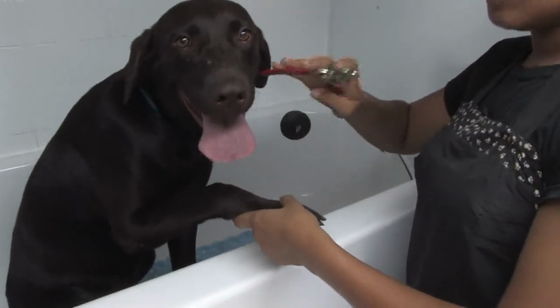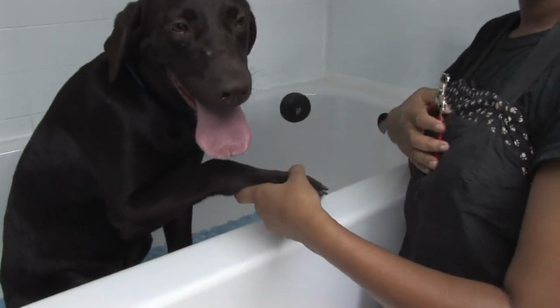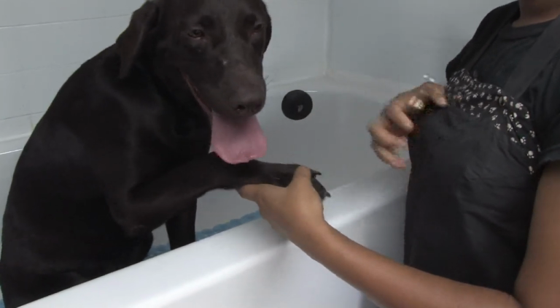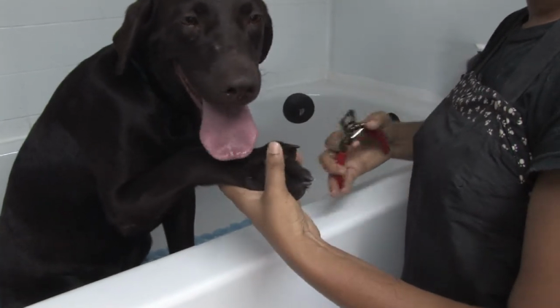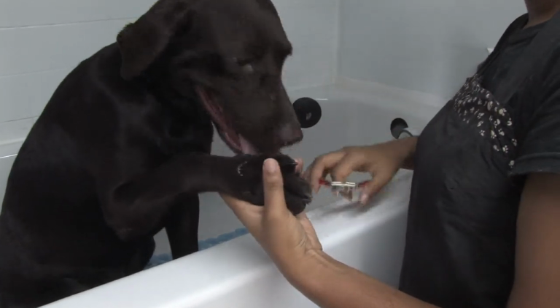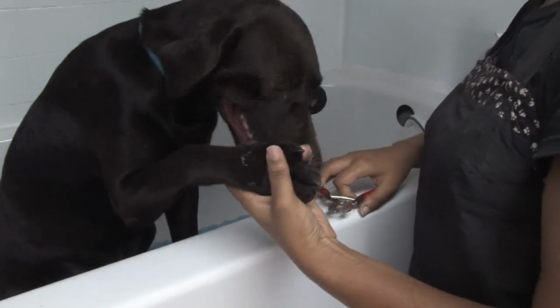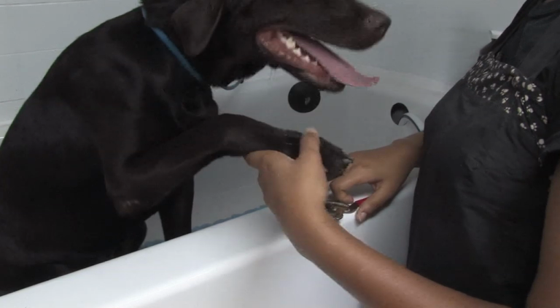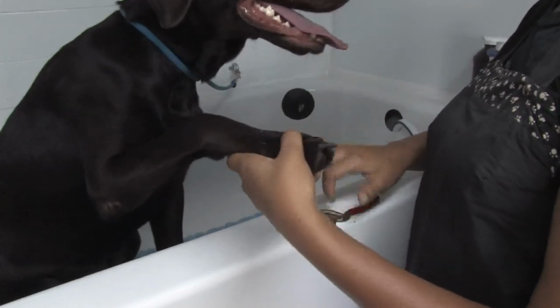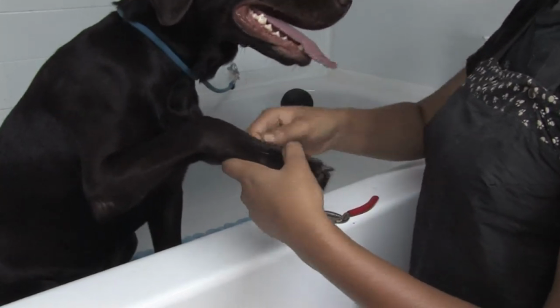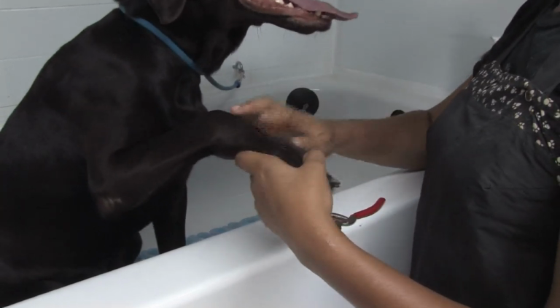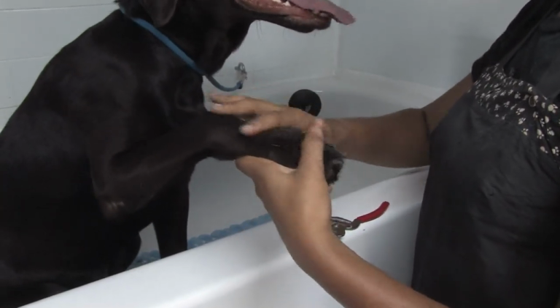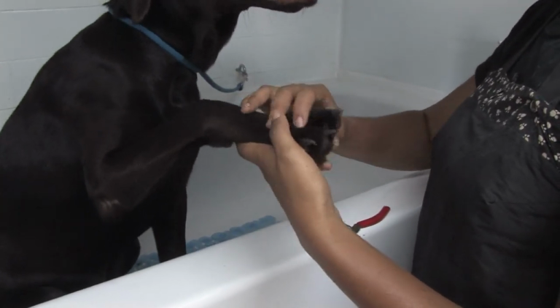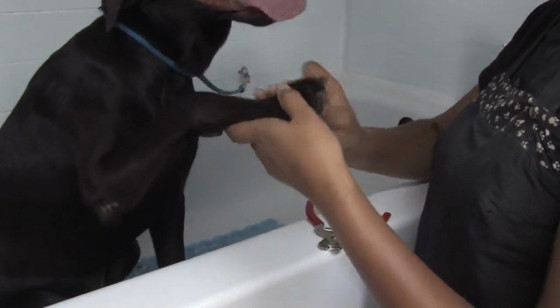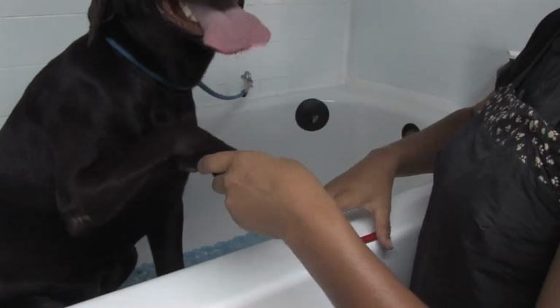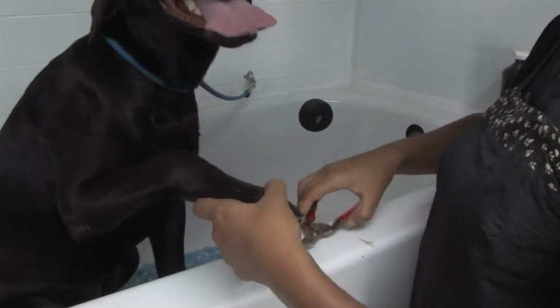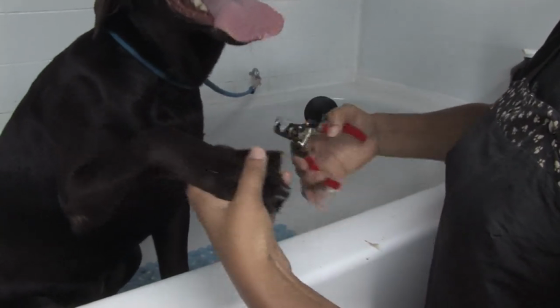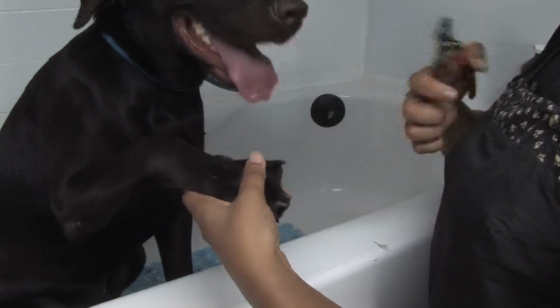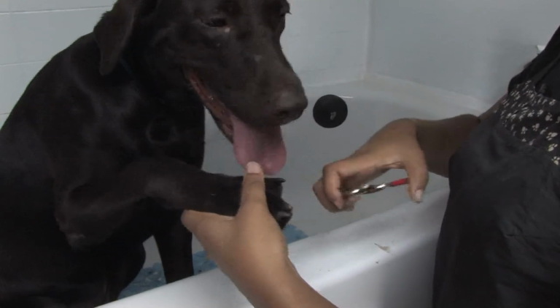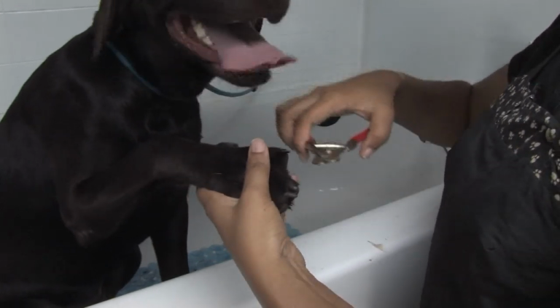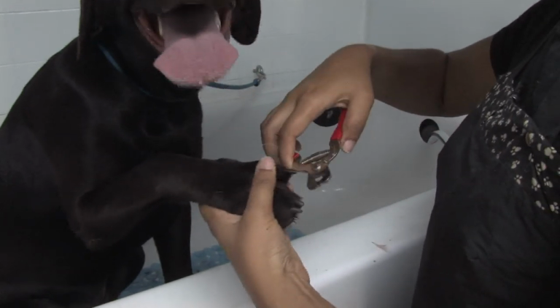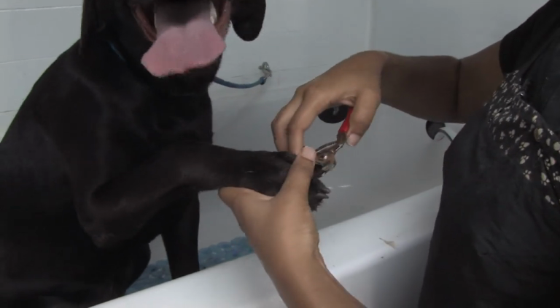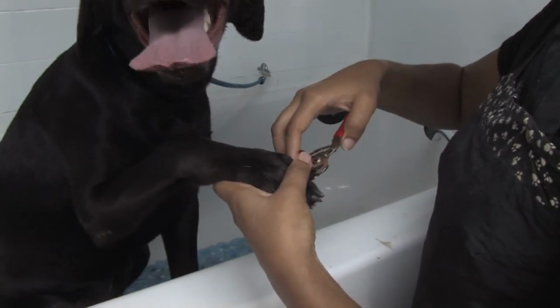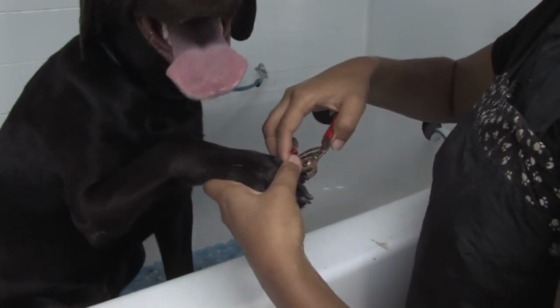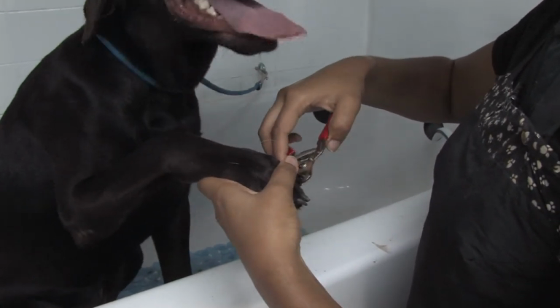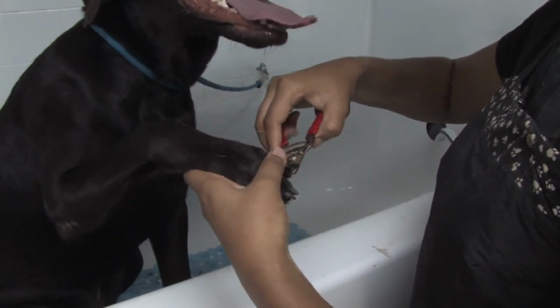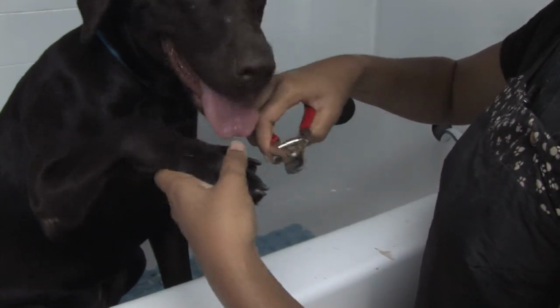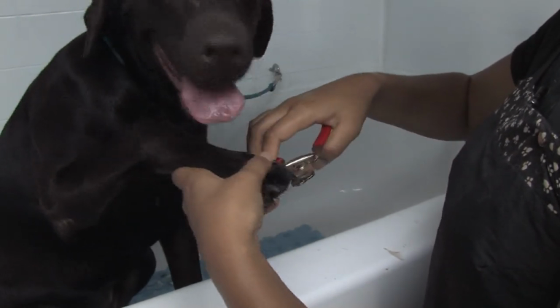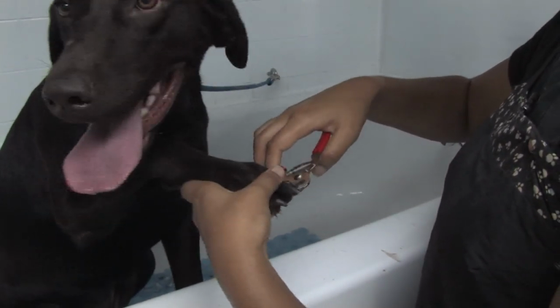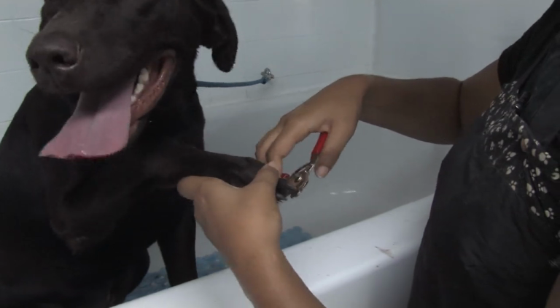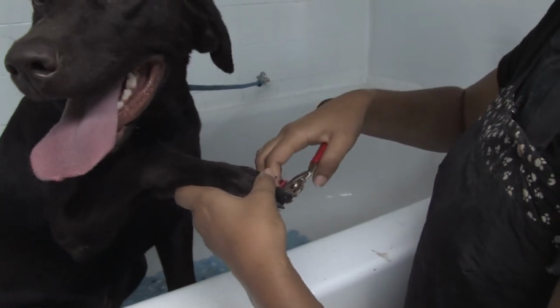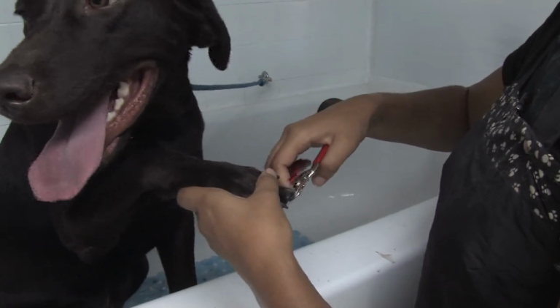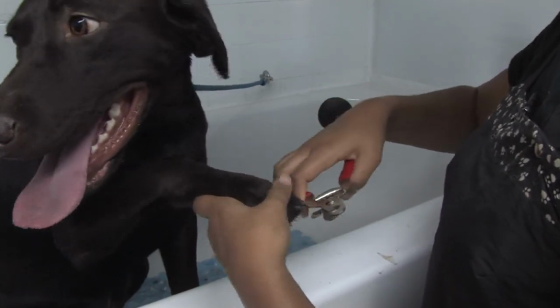Clipping their nails in the bathtub is good because just in case you quick them, the water will be able to rinse away any bleeding that that might cause. Remember never to clip too much because you don't want to cut into their vein. Just take off the very little tips, just like this.